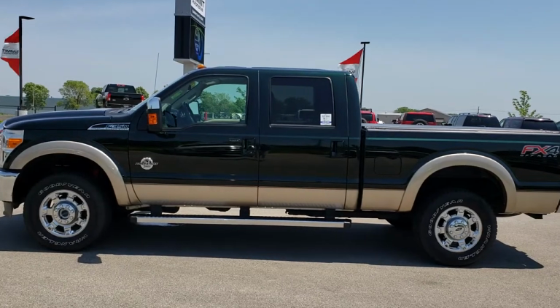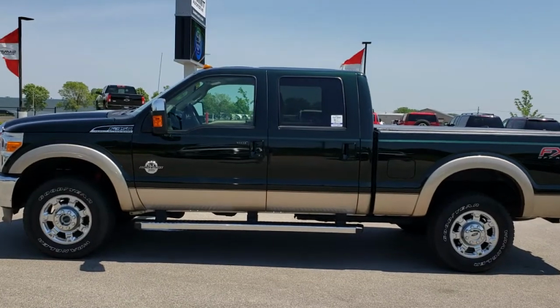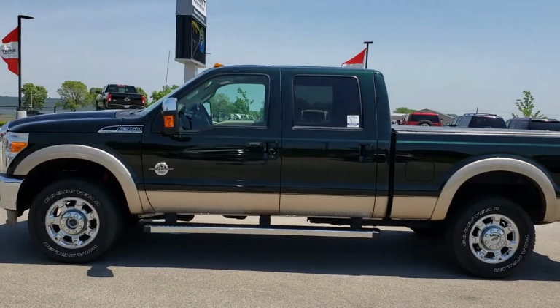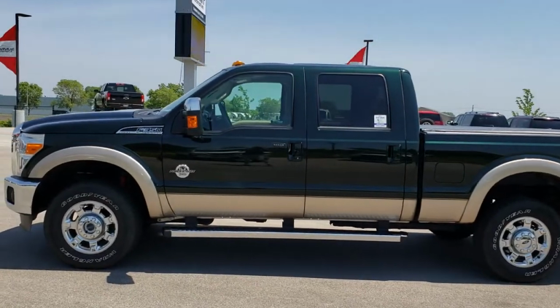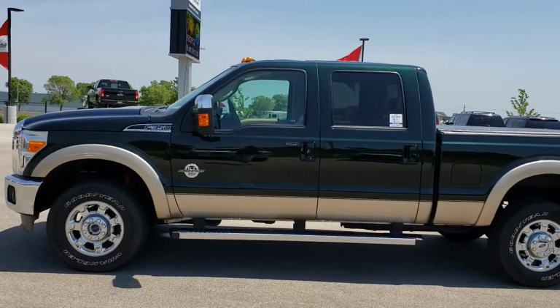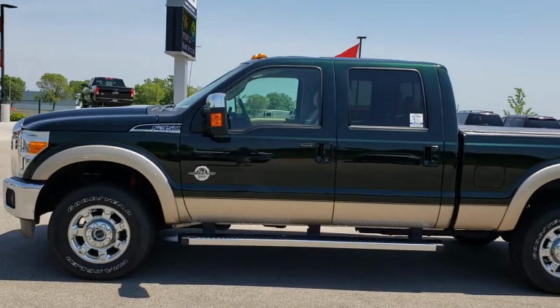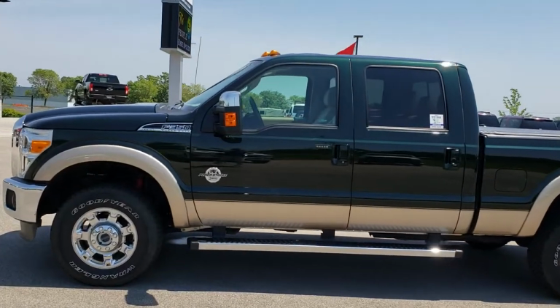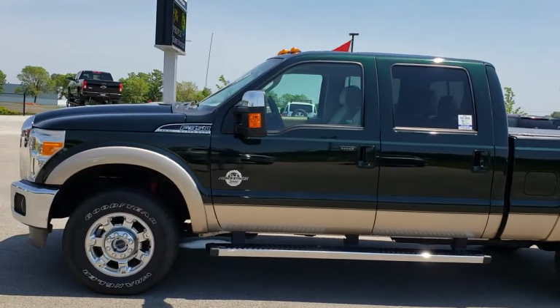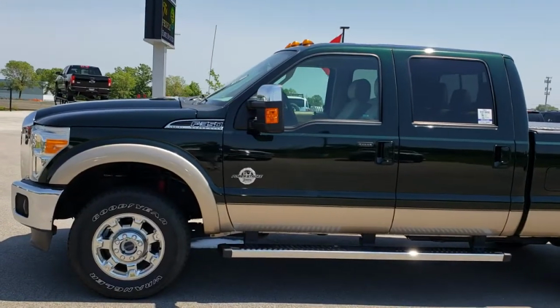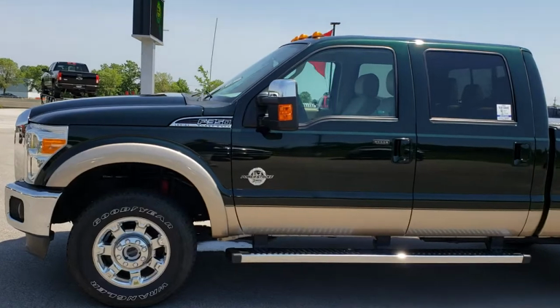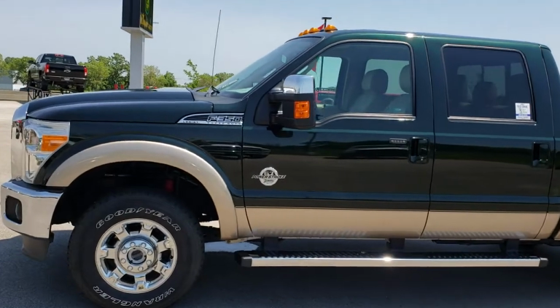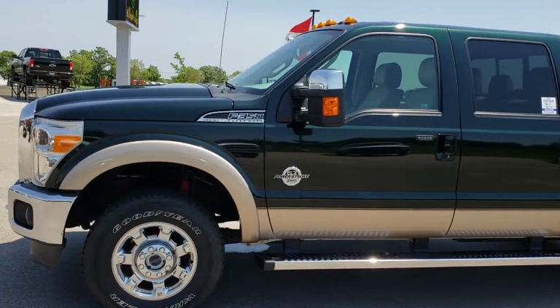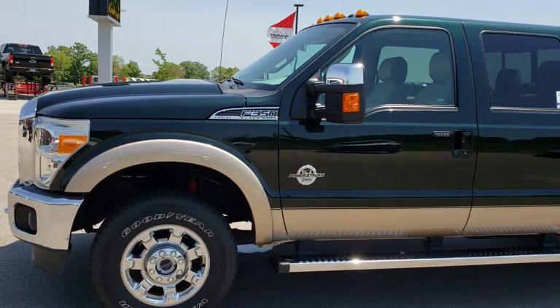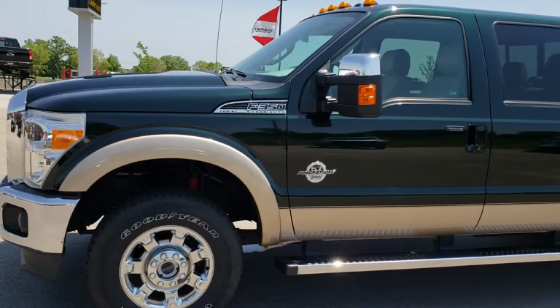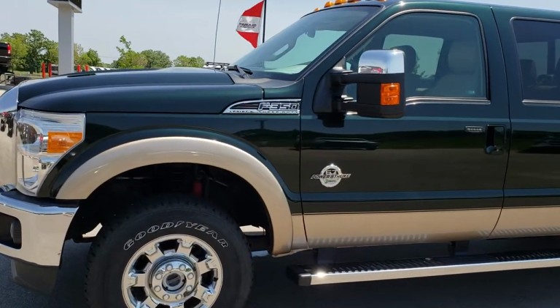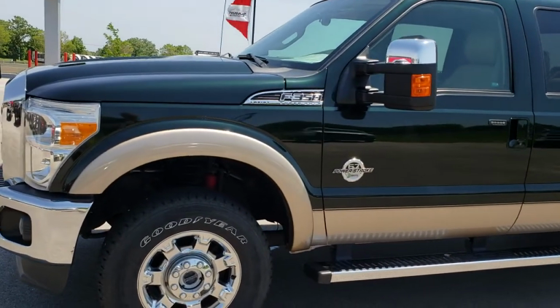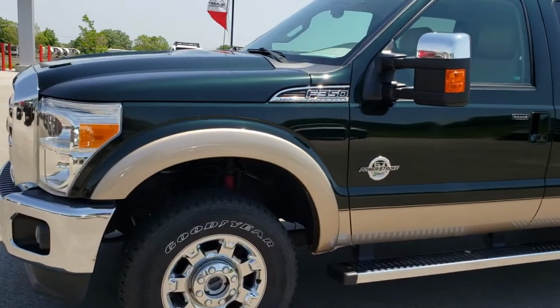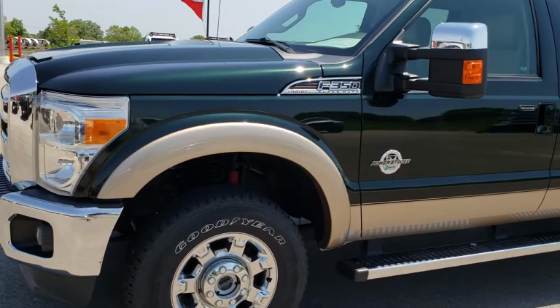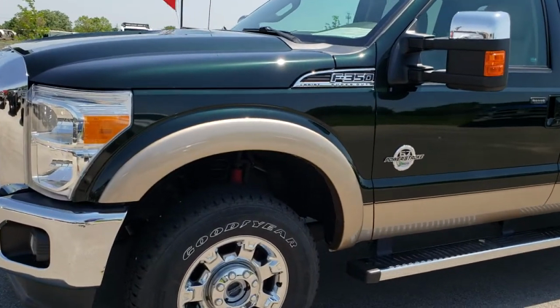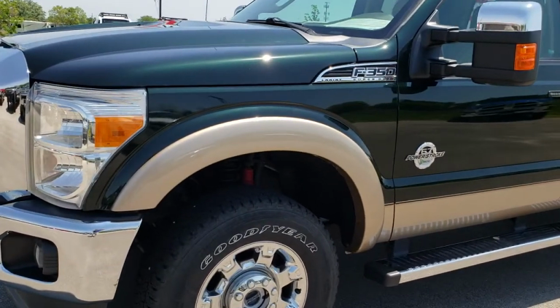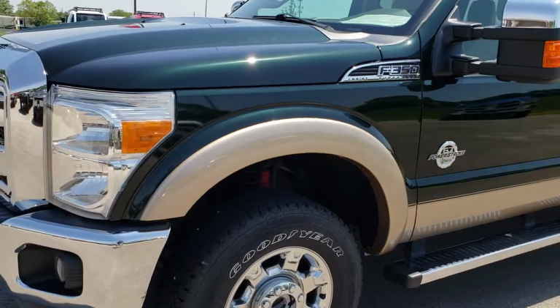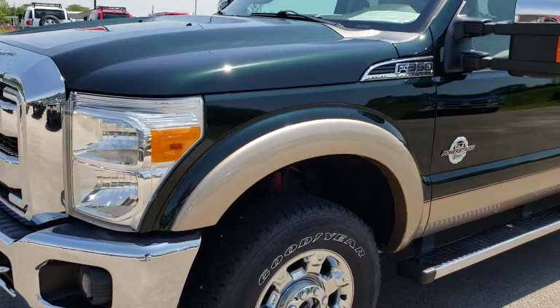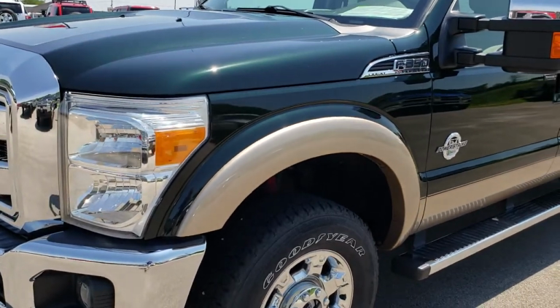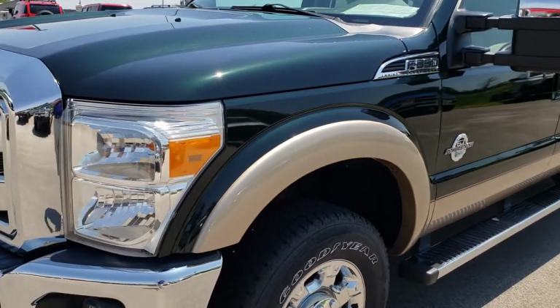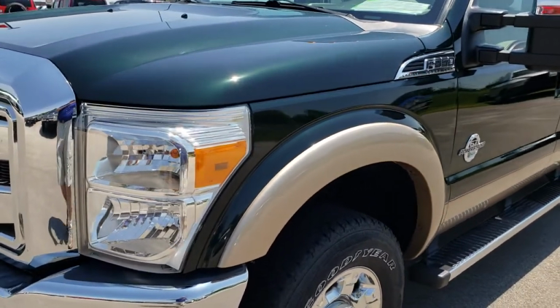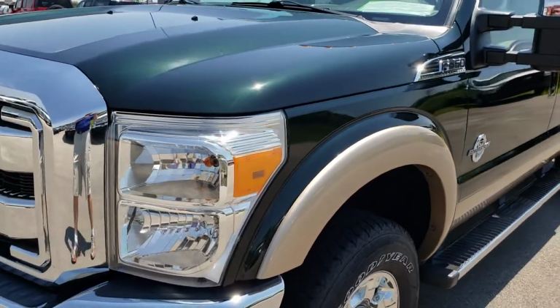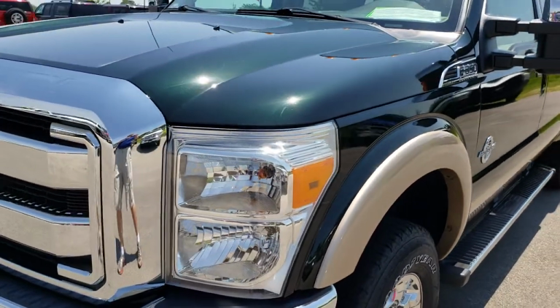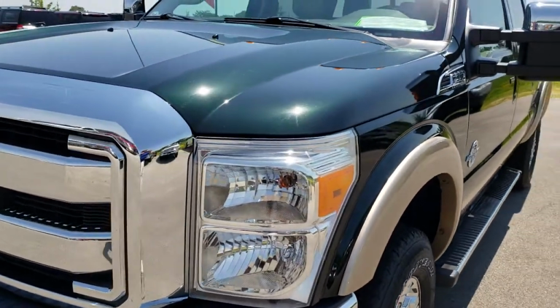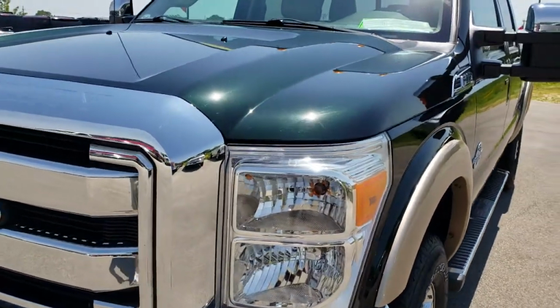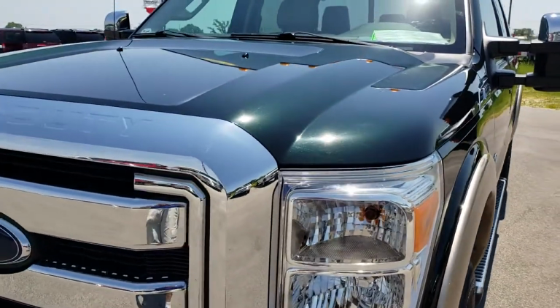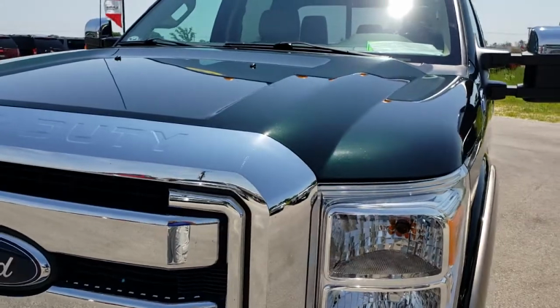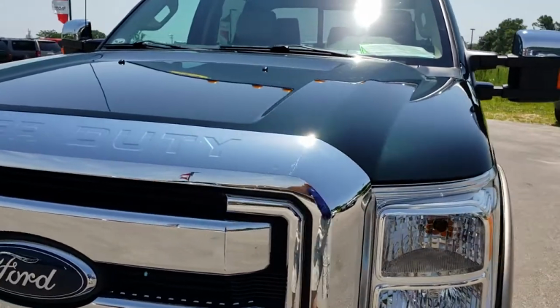This is stock number 9623. We are here at Summit Automotive in Fond du Lac, Wisconsin, your new and used heavy-duty truck headquarters. Remember, we are the guys with the Trucks on 41. You can go to Truckson41.com to see all of our used inventory.